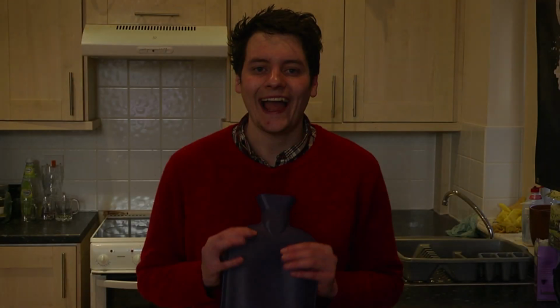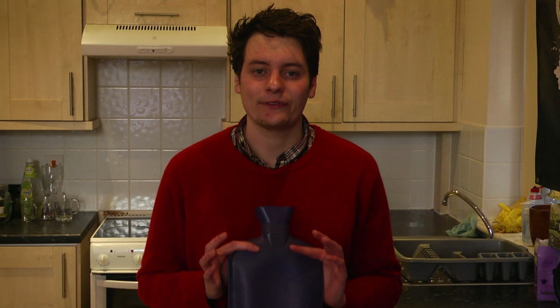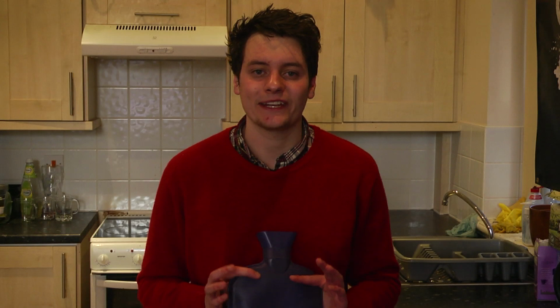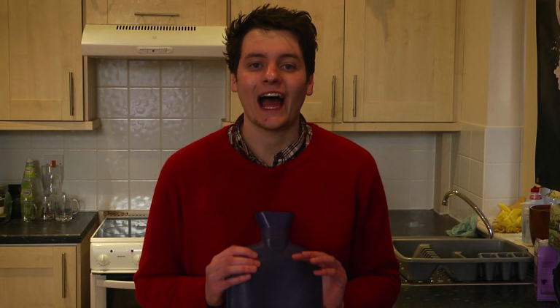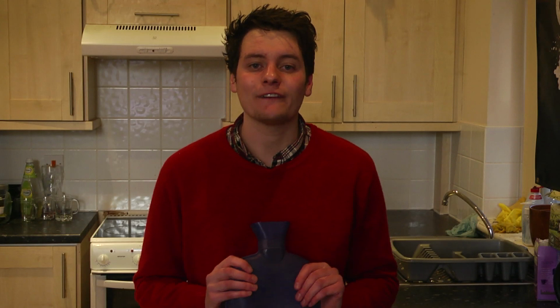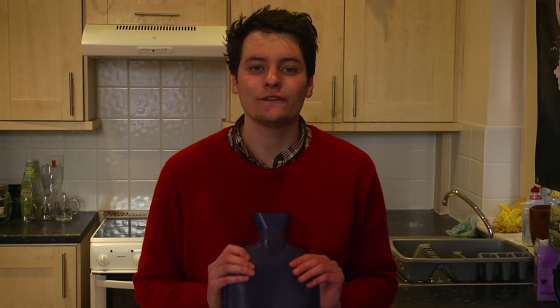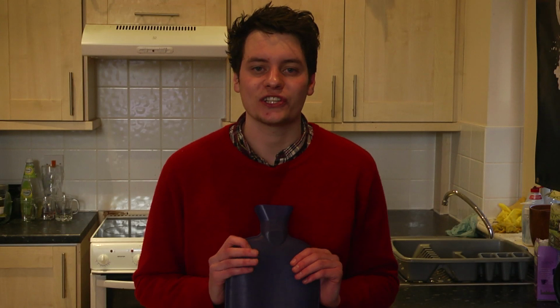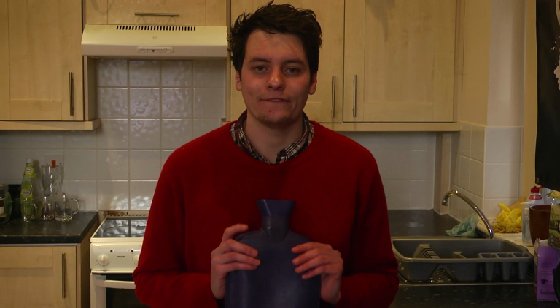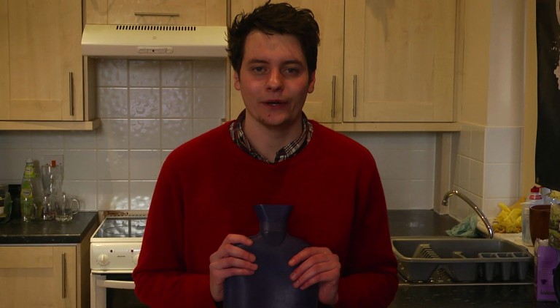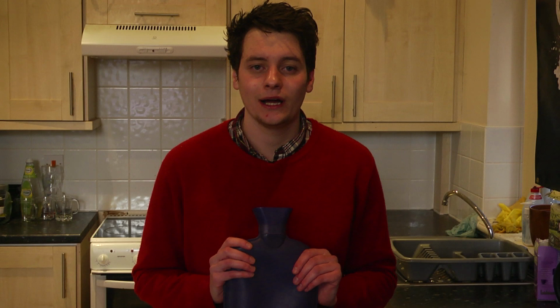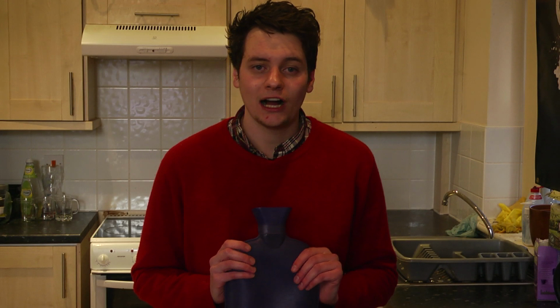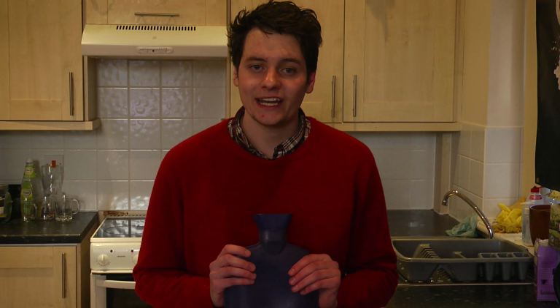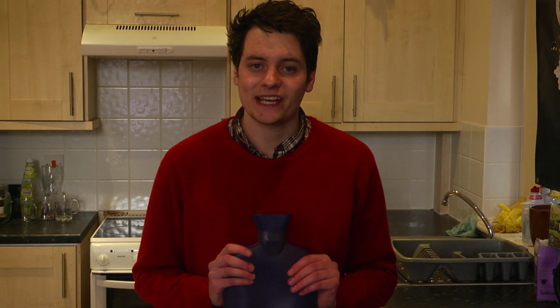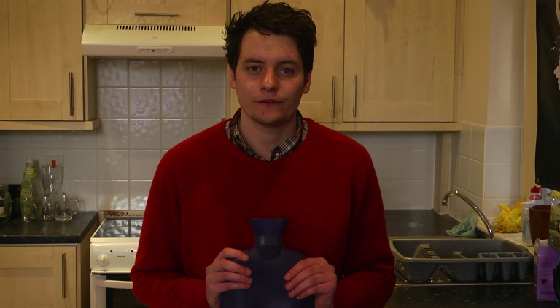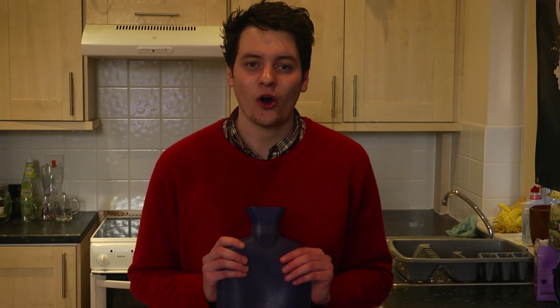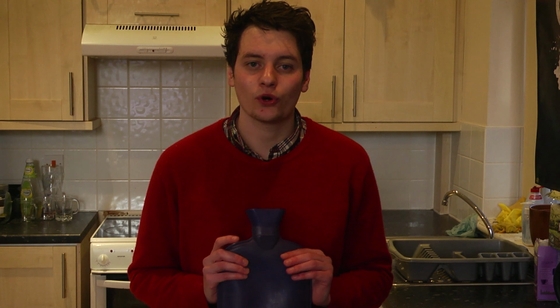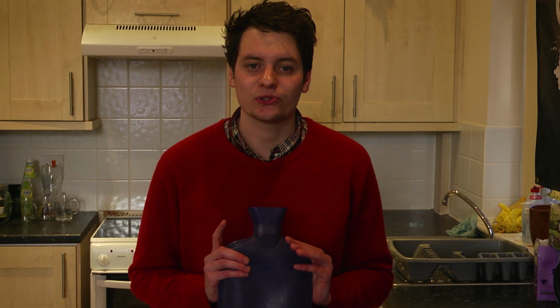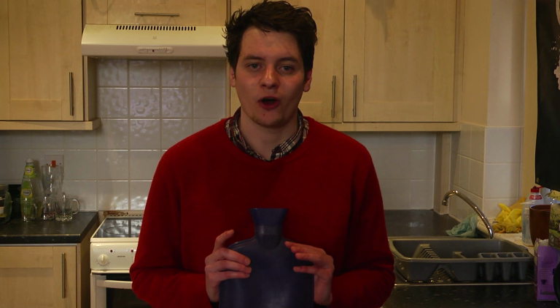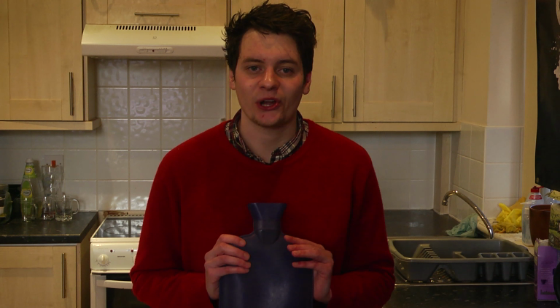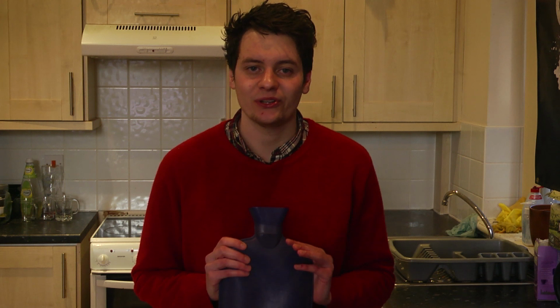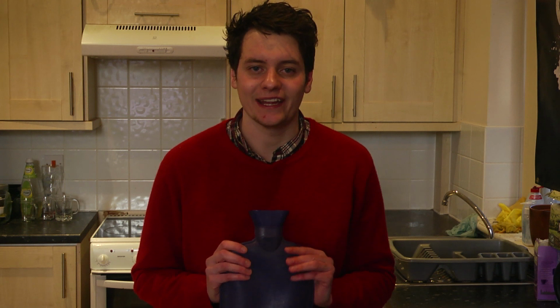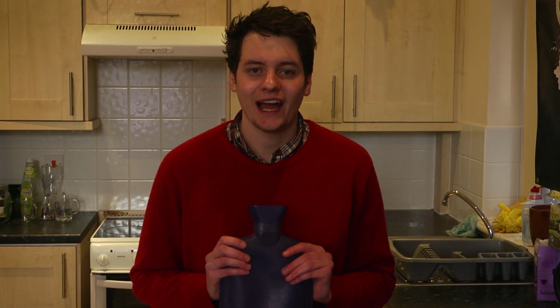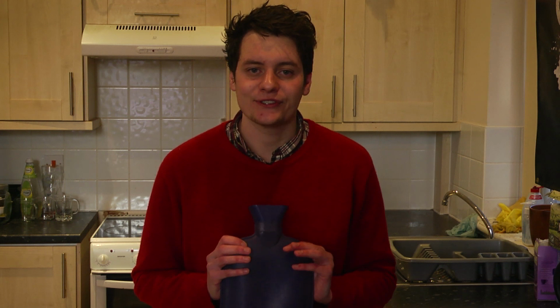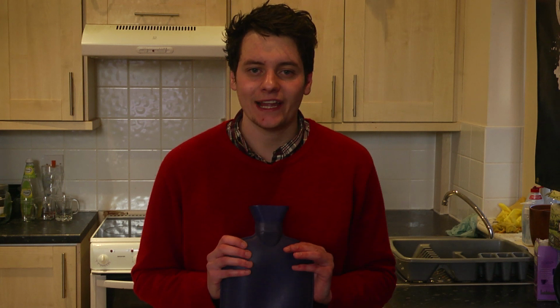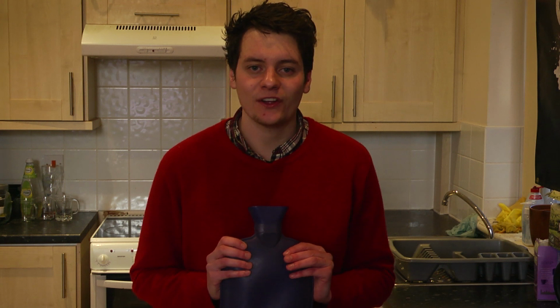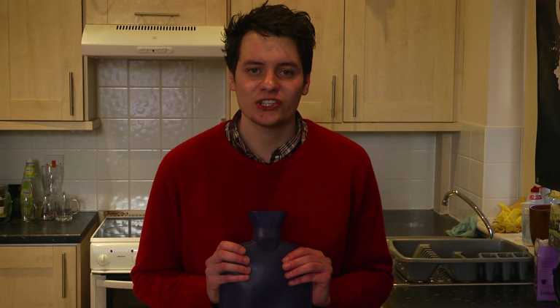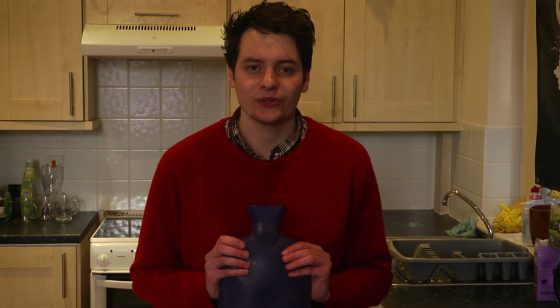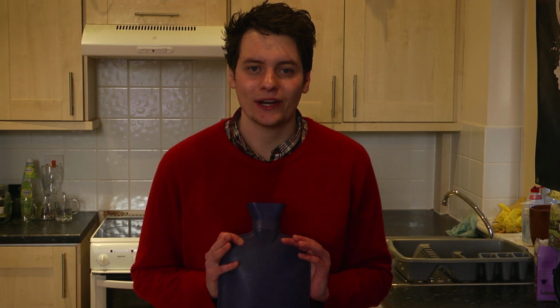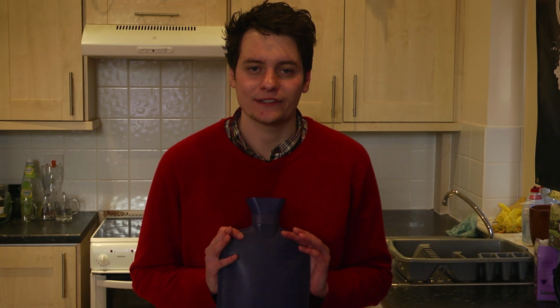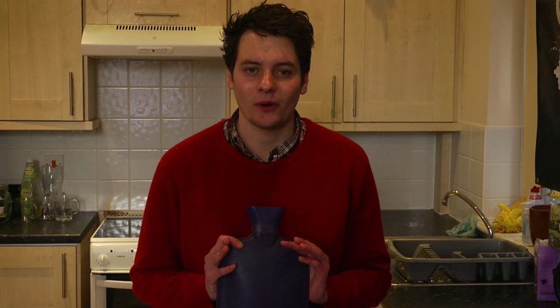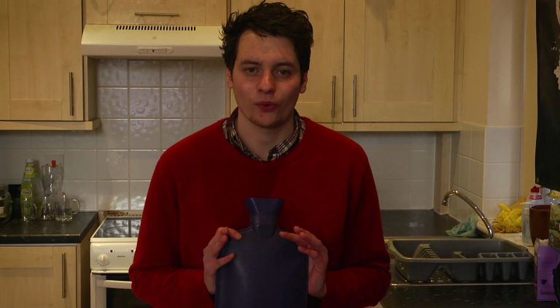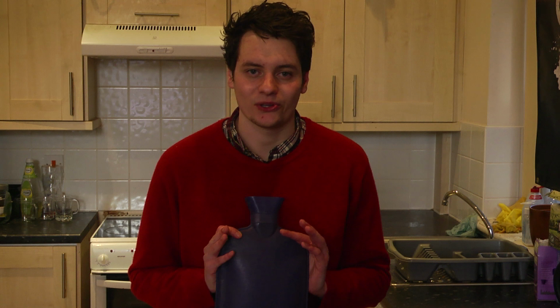Hello everybody and thank you for watching my video. My name is Edward from hotwaterbottleshop.co.uk and today I'm going to be showing you the correct way to fill up a hot water bottle.